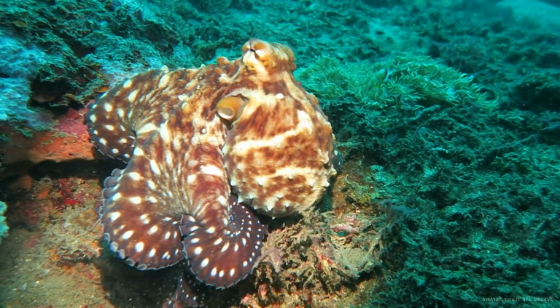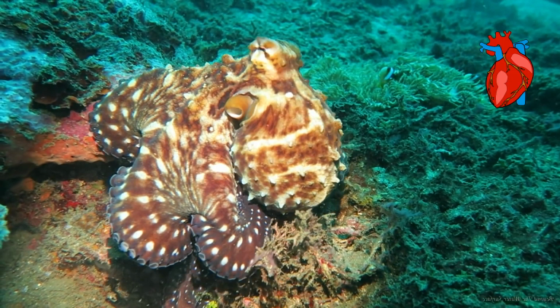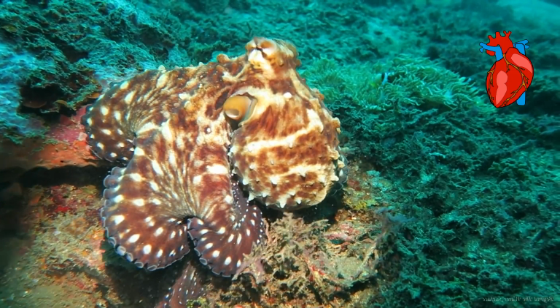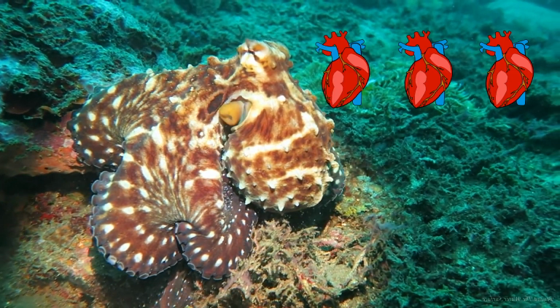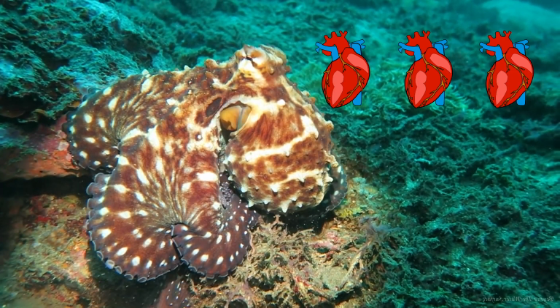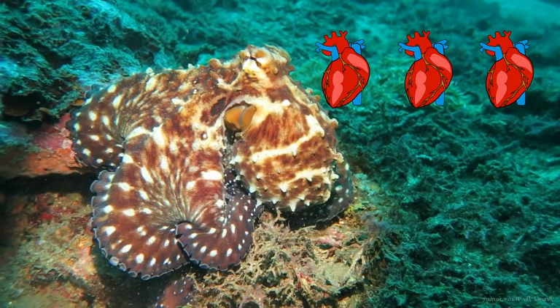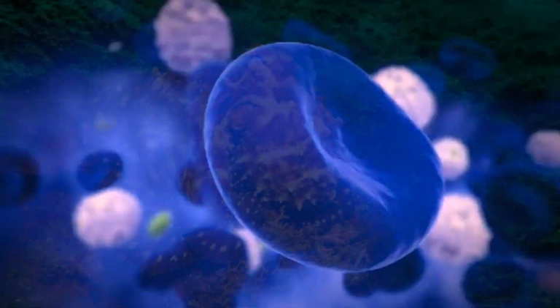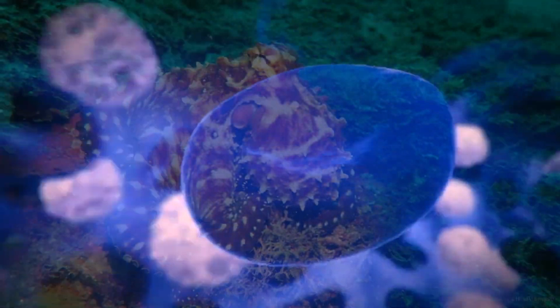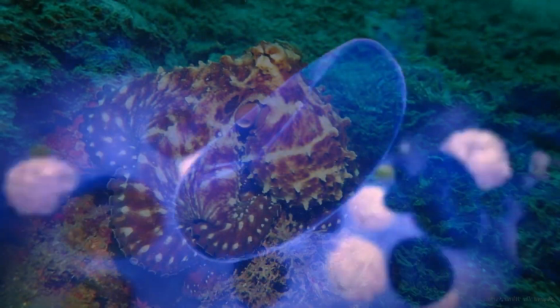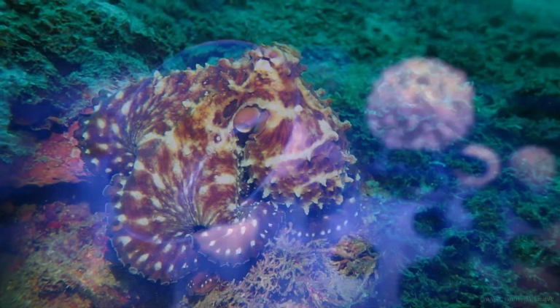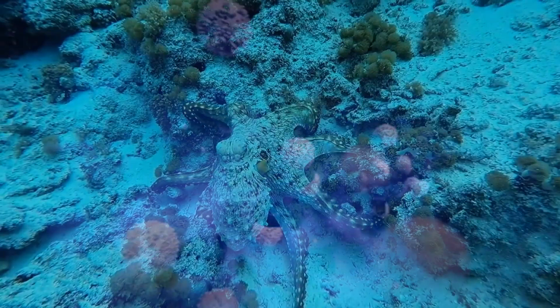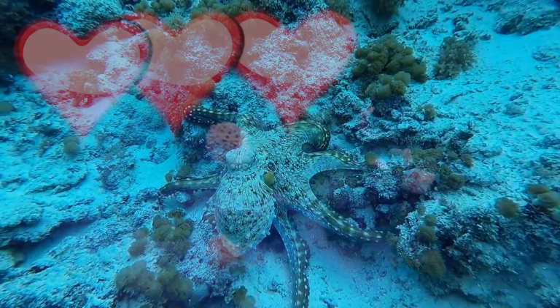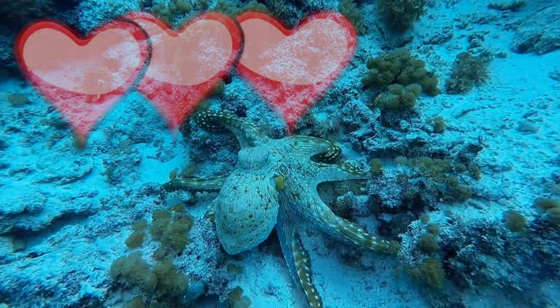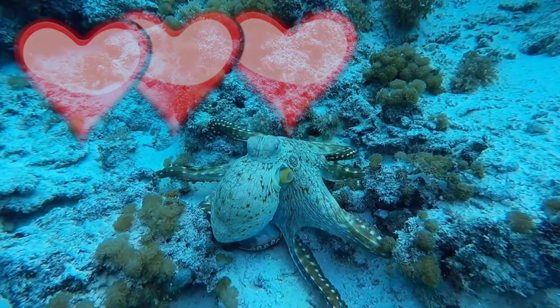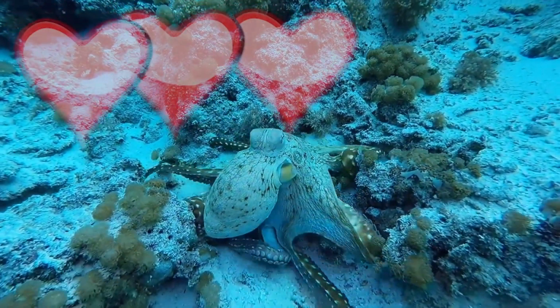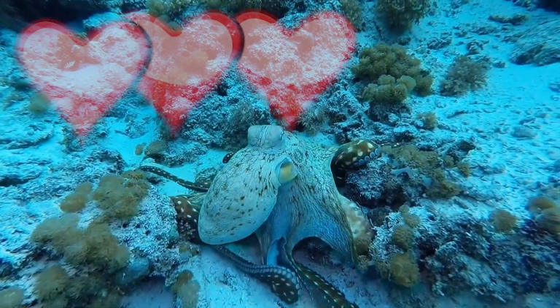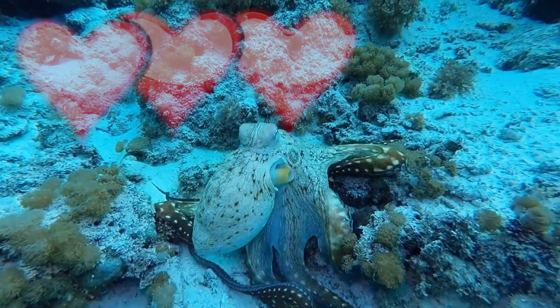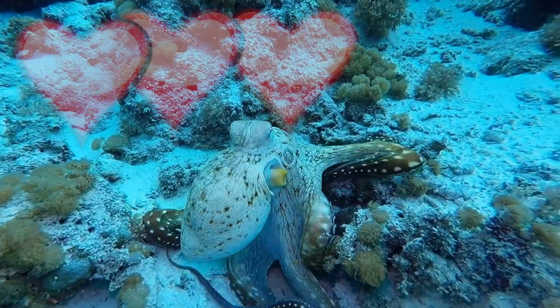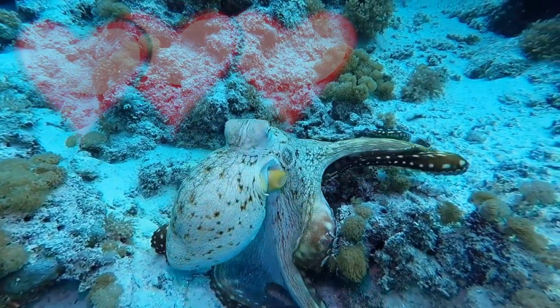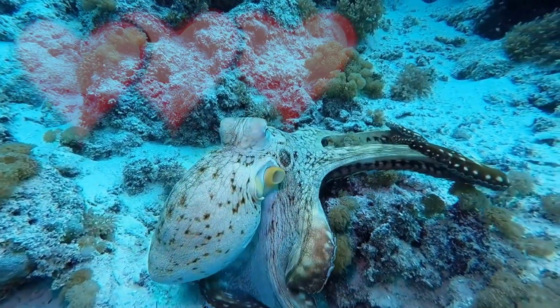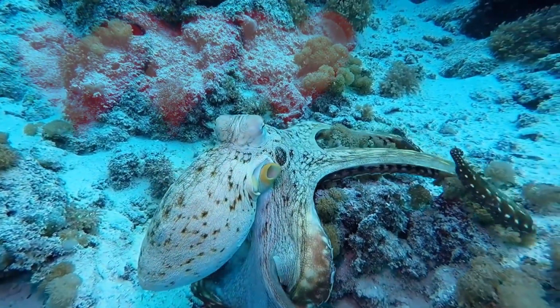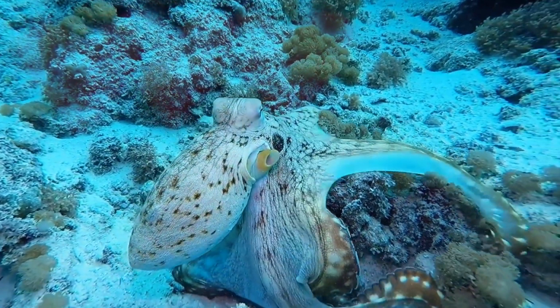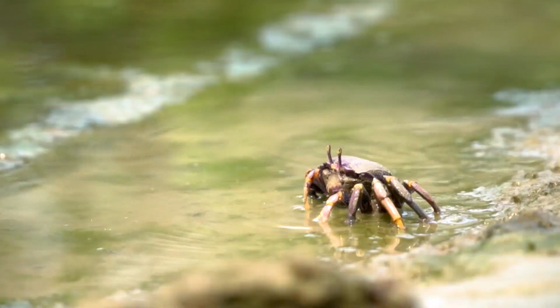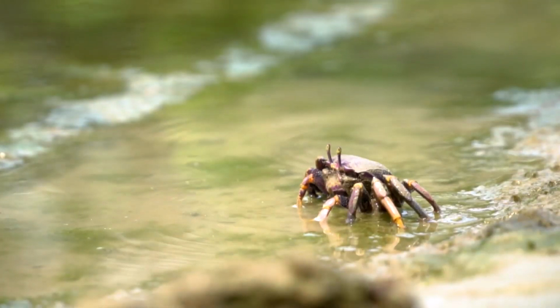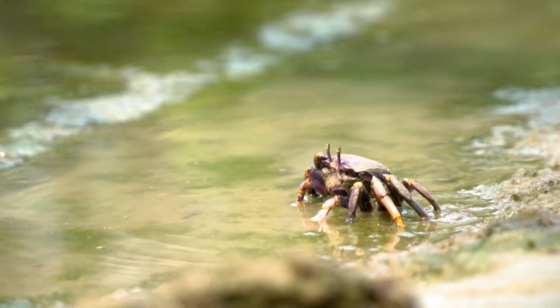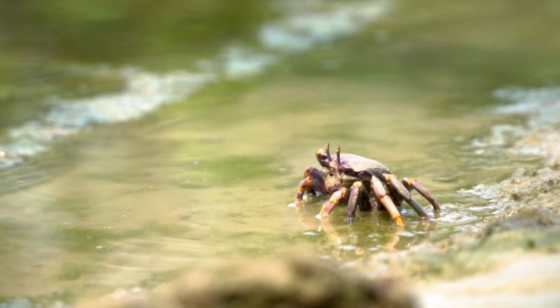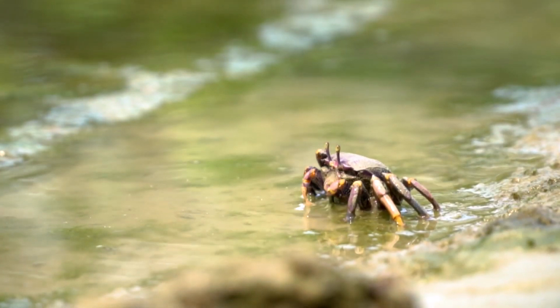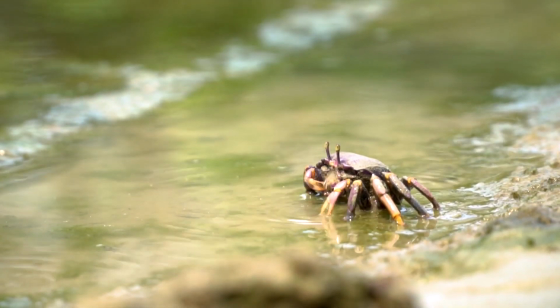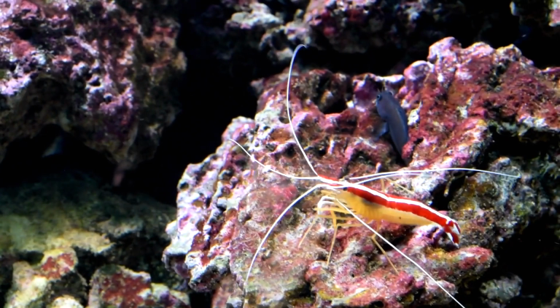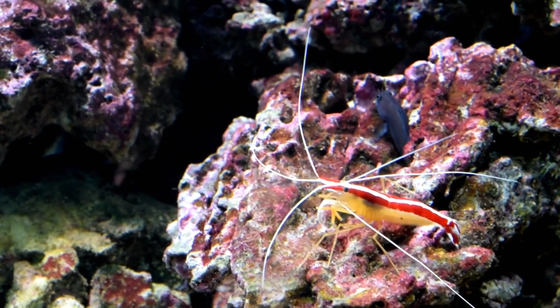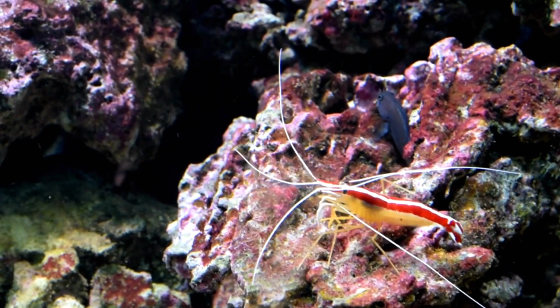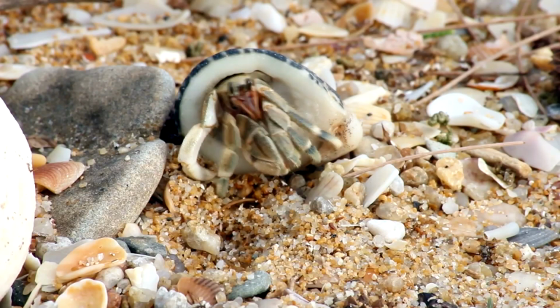They also have three hearts and blue blood. Octopuses eat lots of different kinds of sea creatures like crabs, shrimp, and other shellfish.